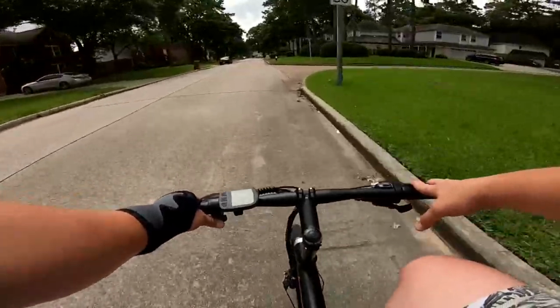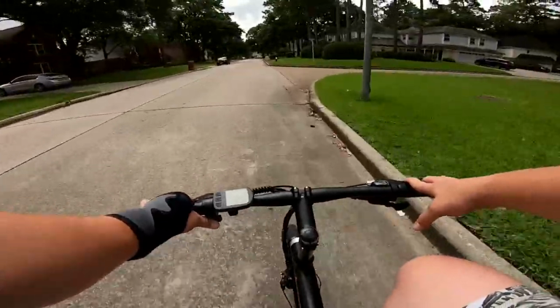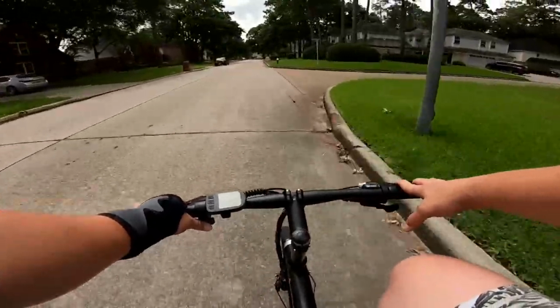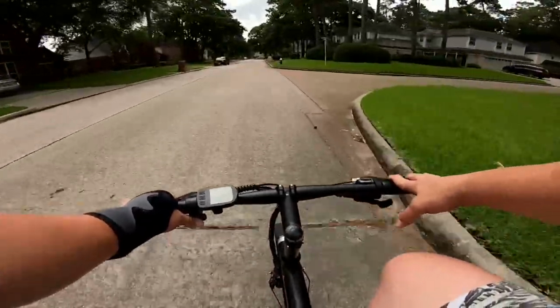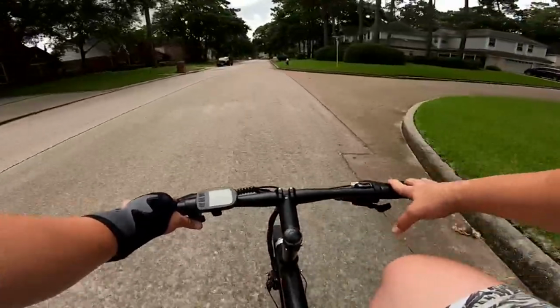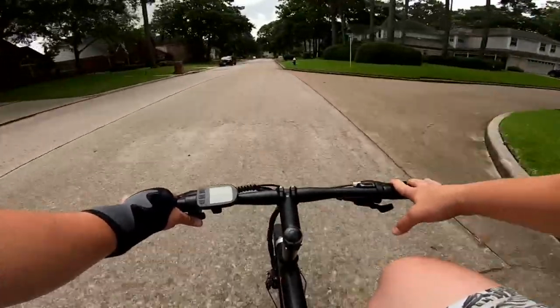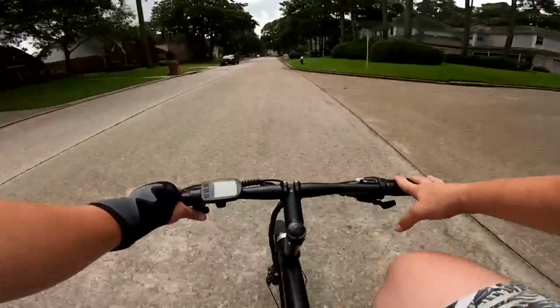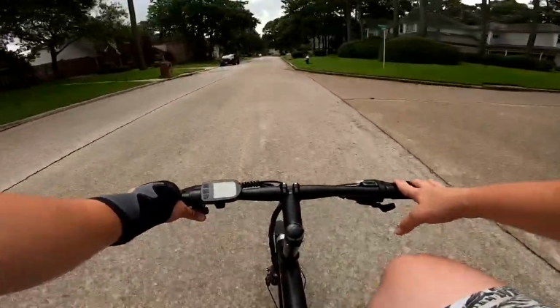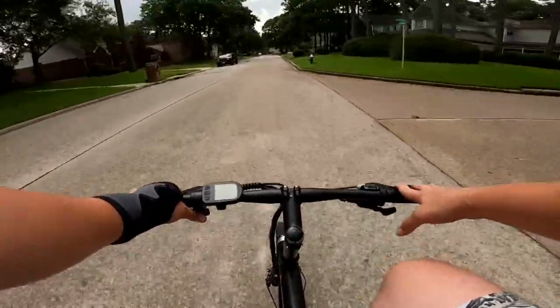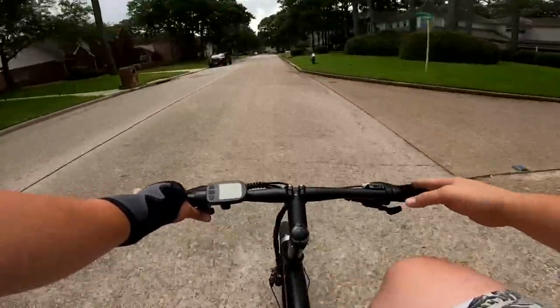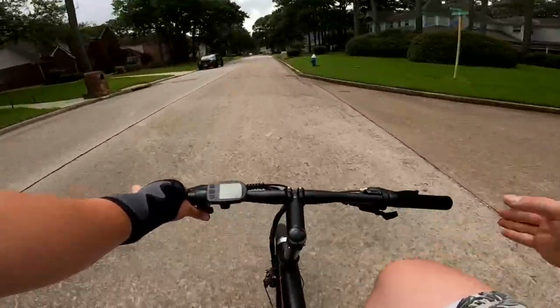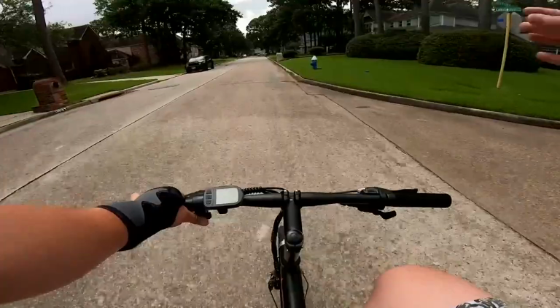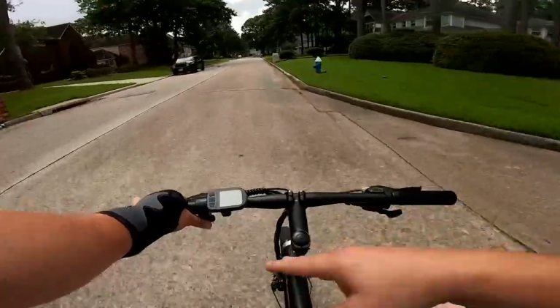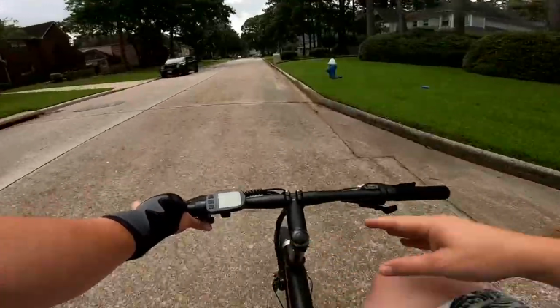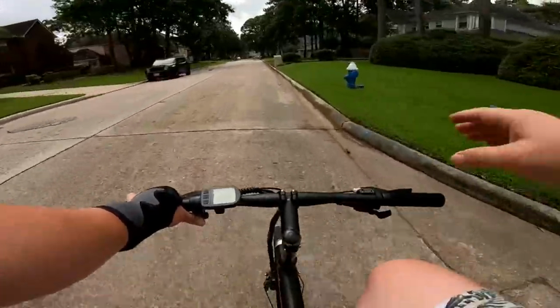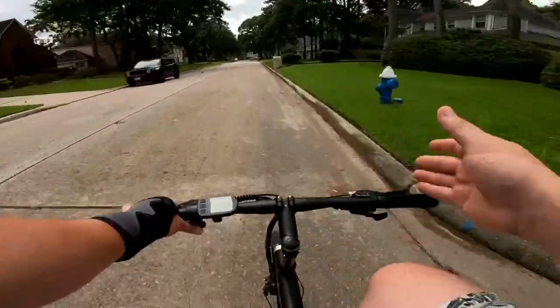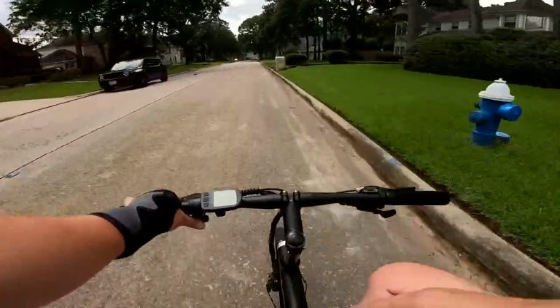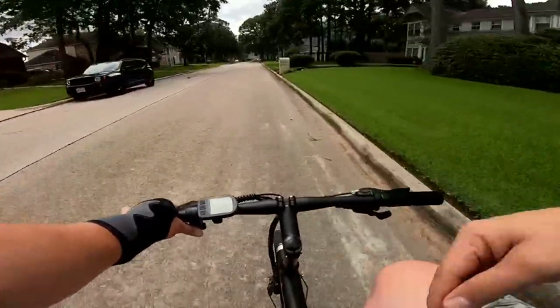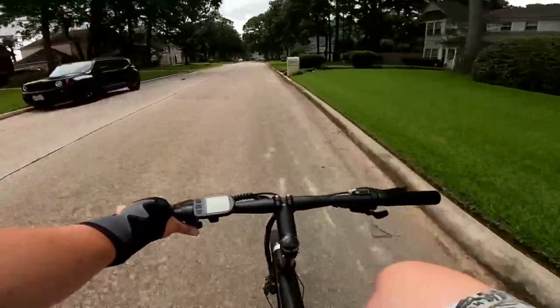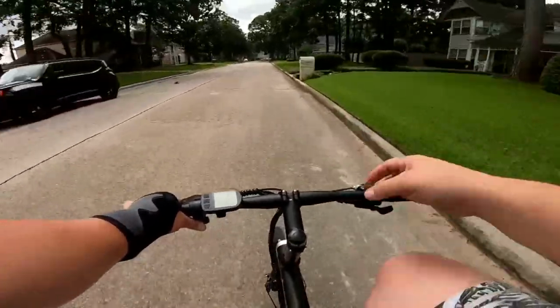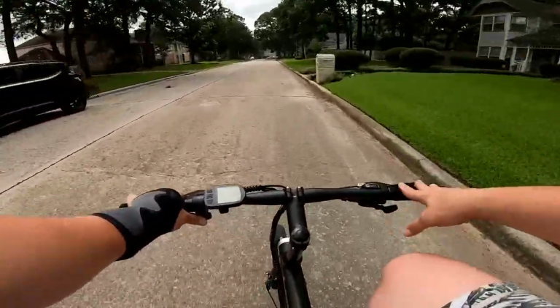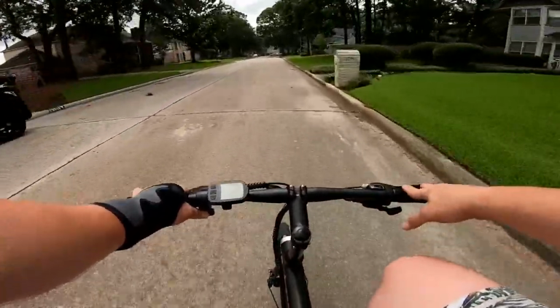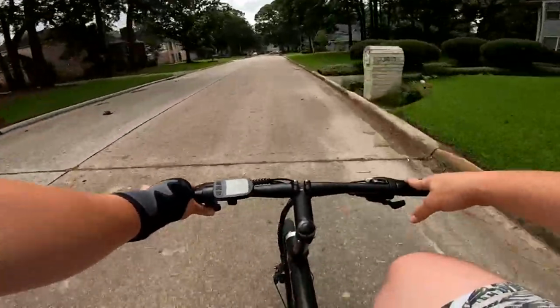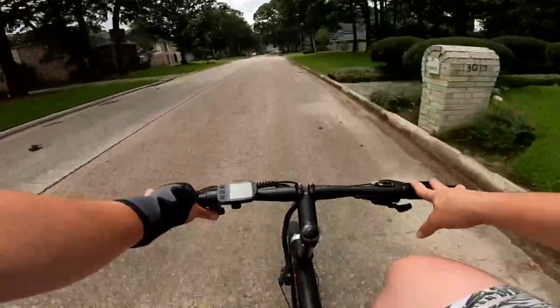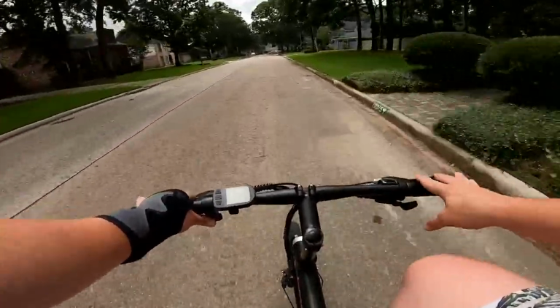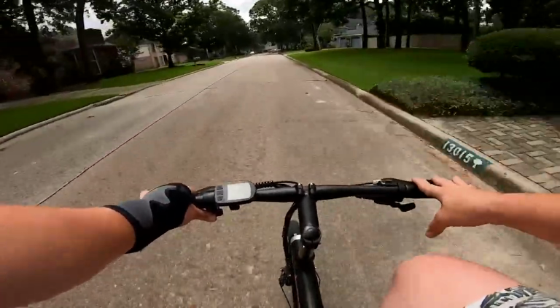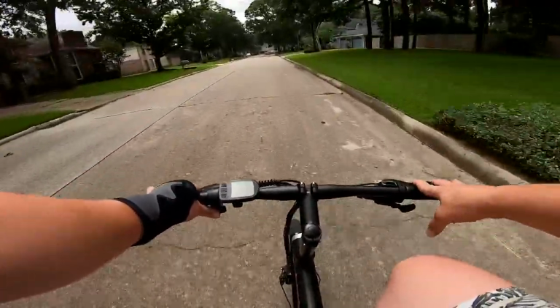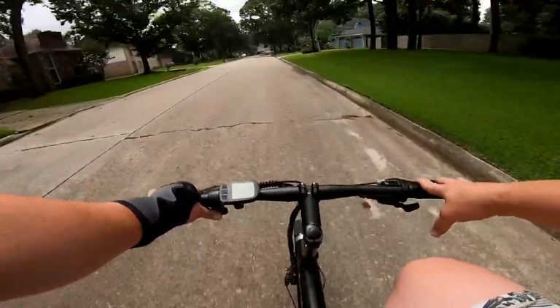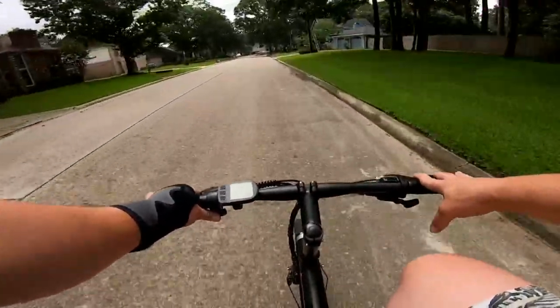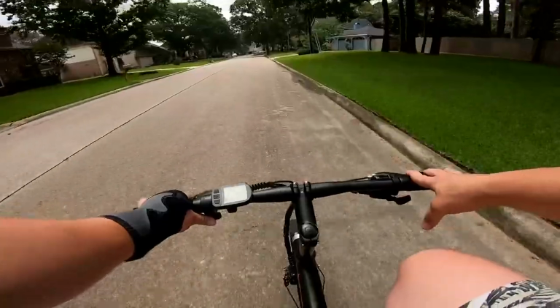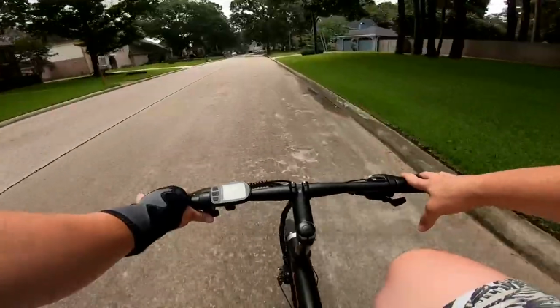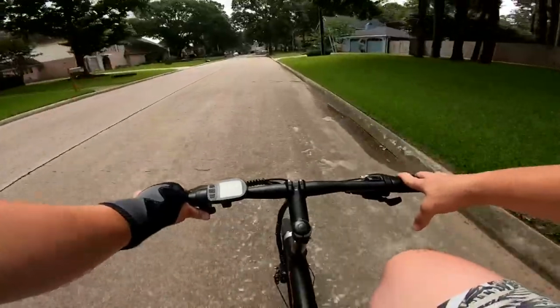You've got to fall down, lay there for a couple minutes, roll around in agony, then you get back up. That's just life — that's a good life lesson there.